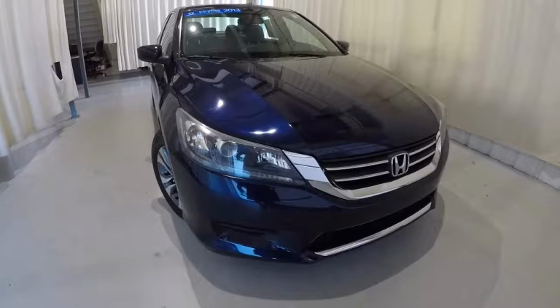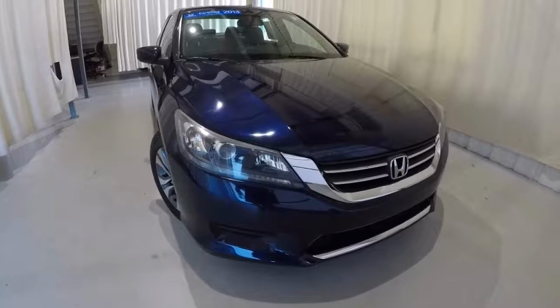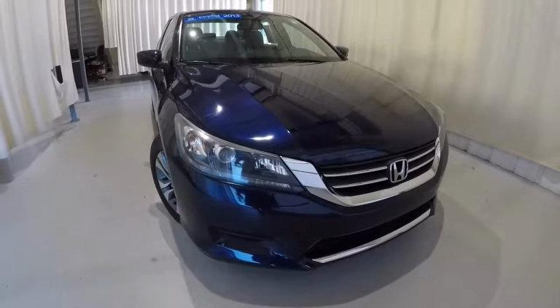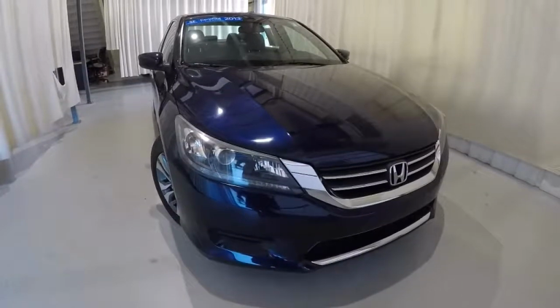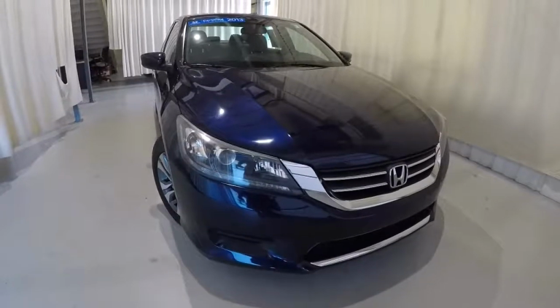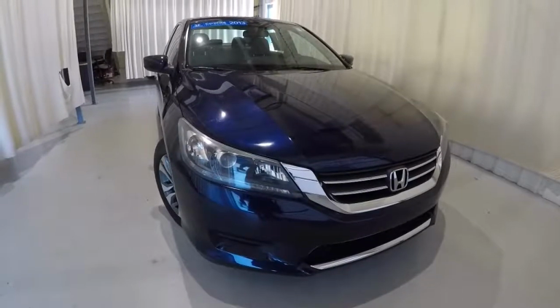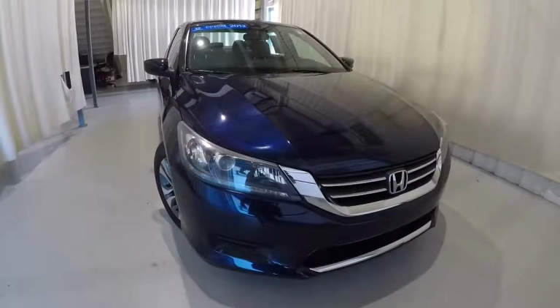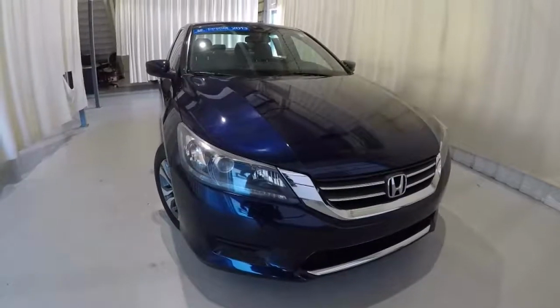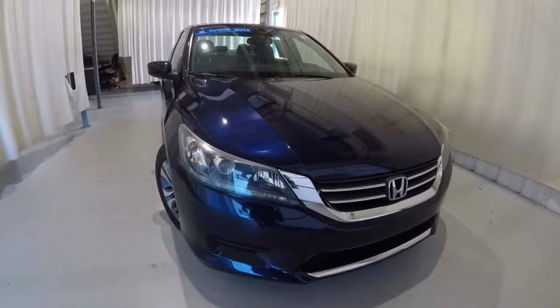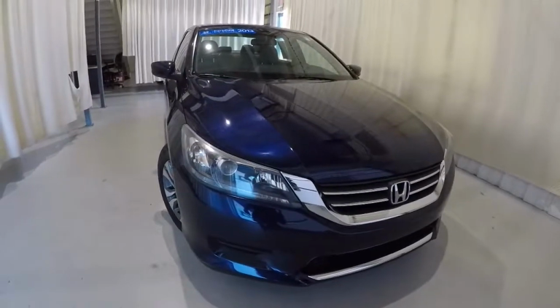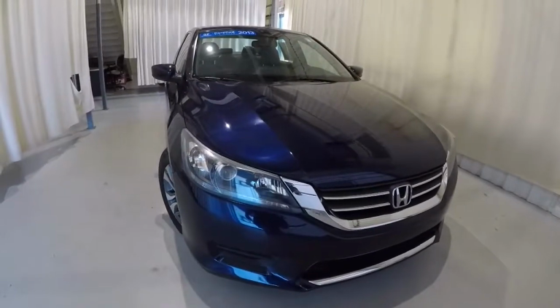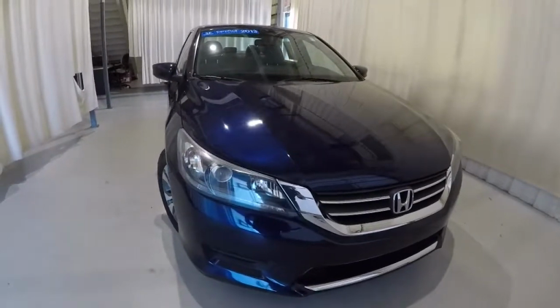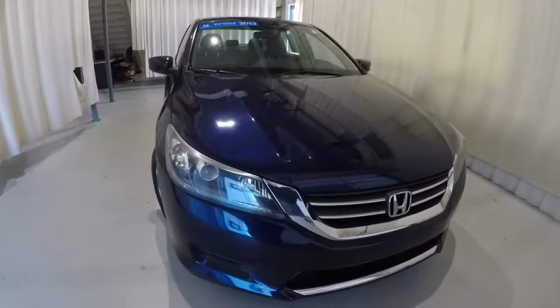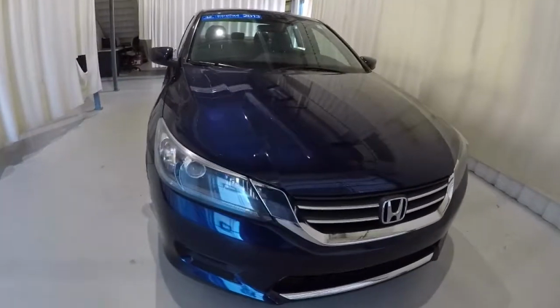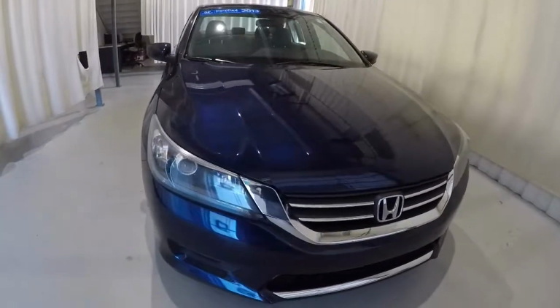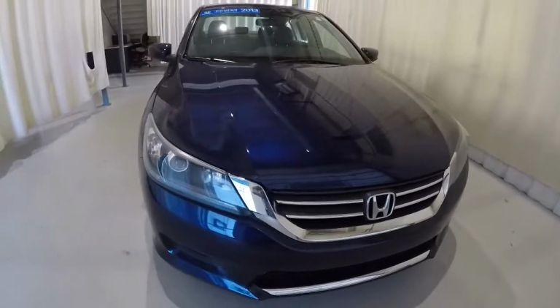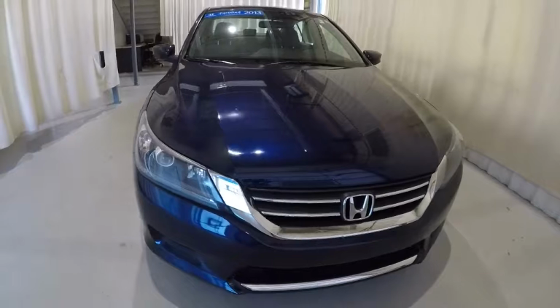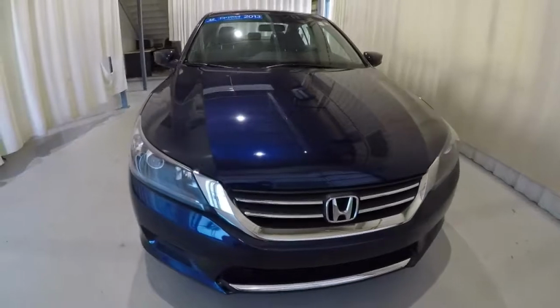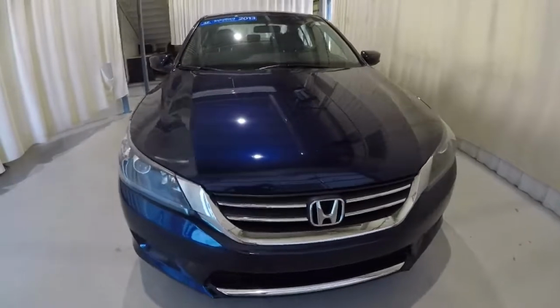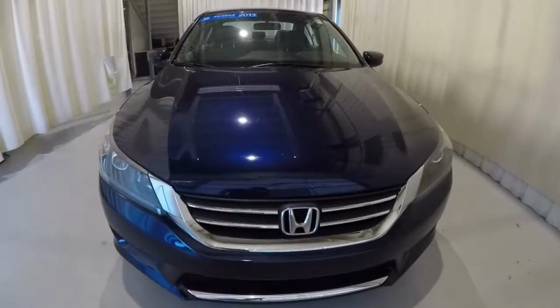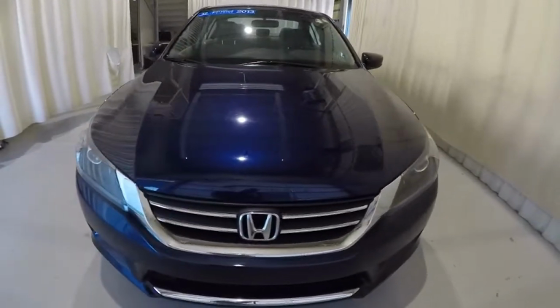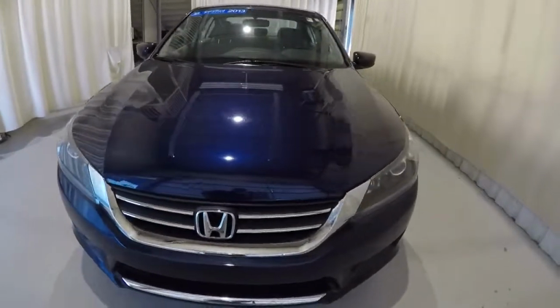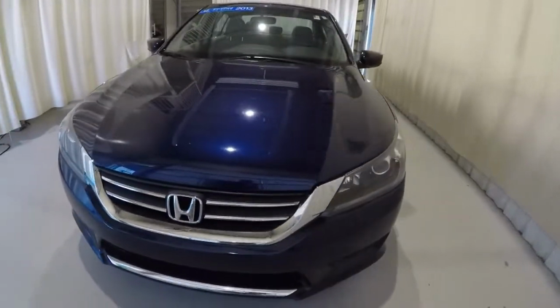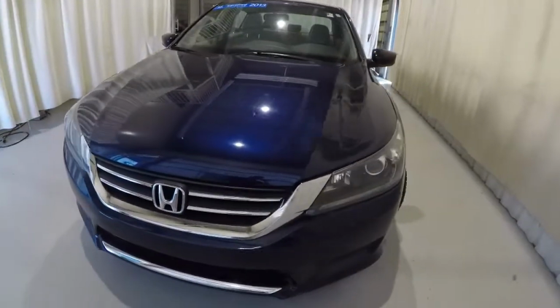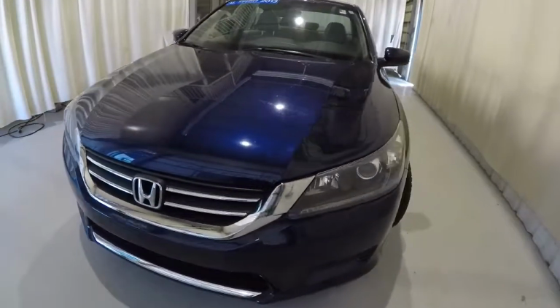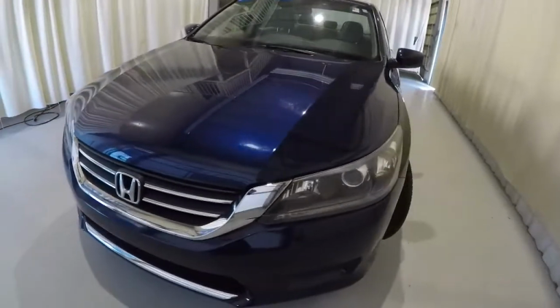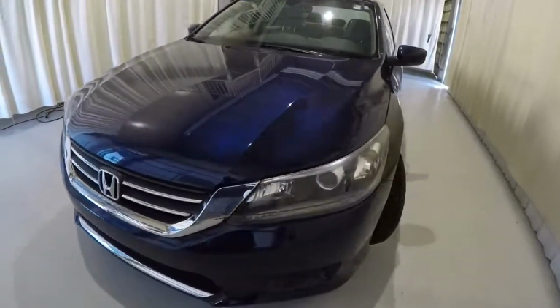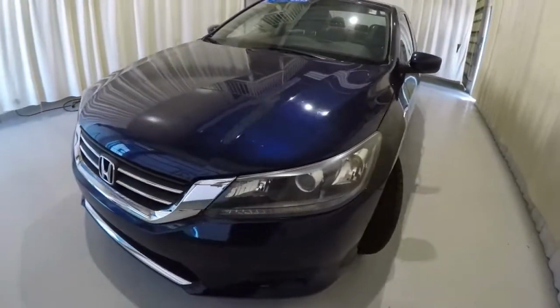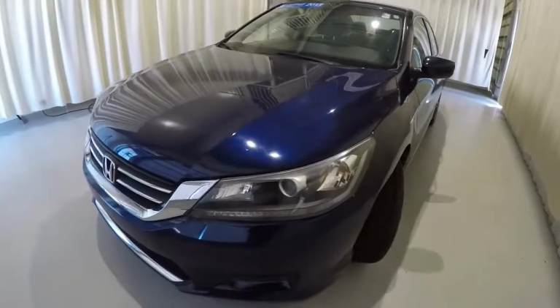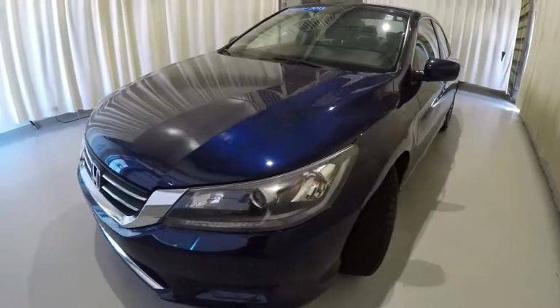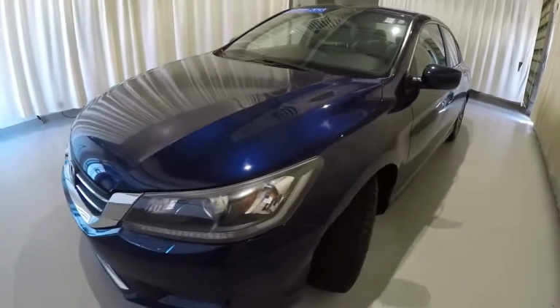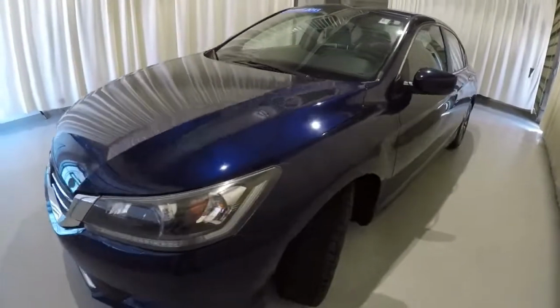Today we're featuring a 2013 Honda Accord LX. It's got 50,000 miles on it. It's obsidian blue and pearl in color. I'll go ahead and walk around the vehicle with you.